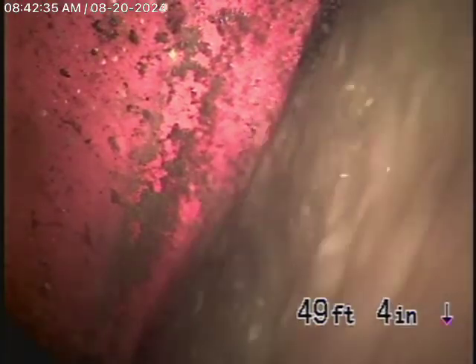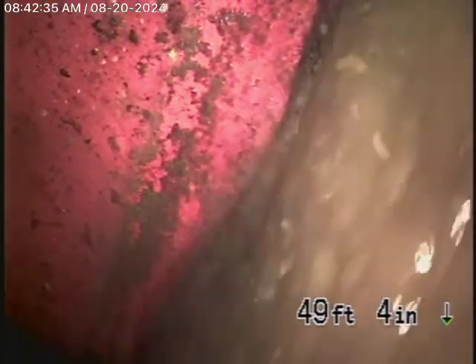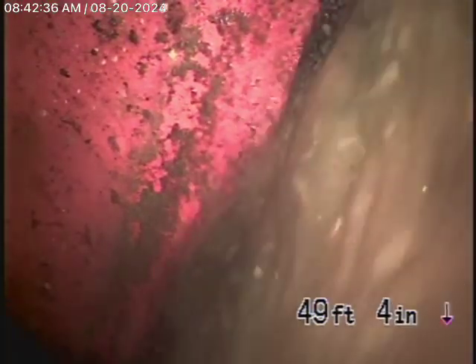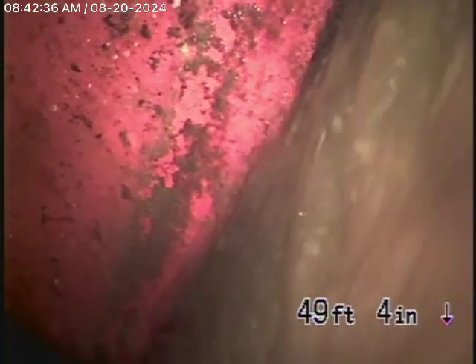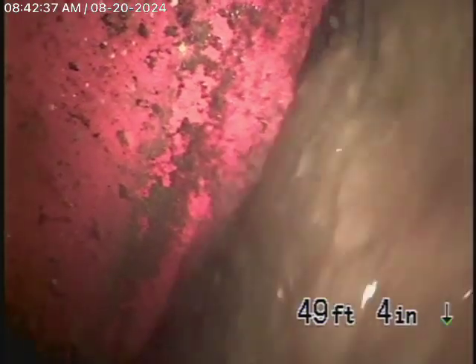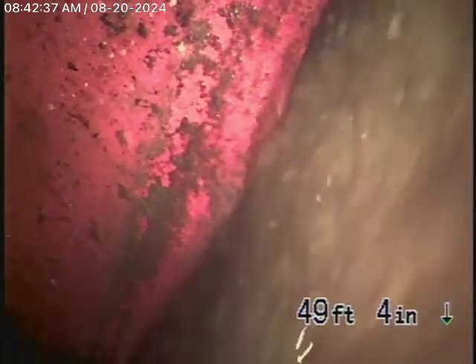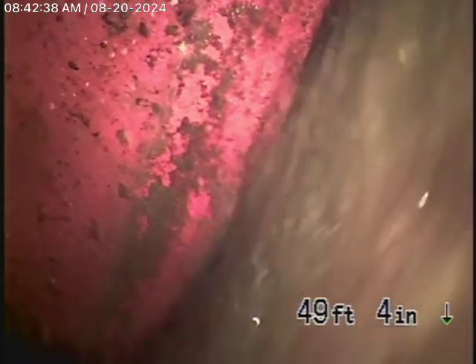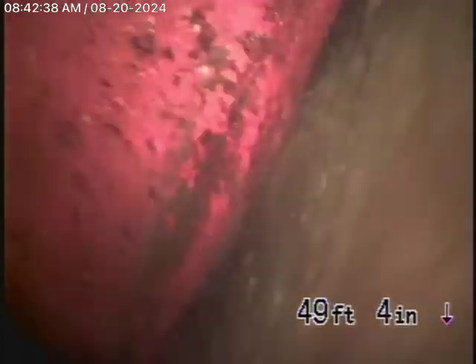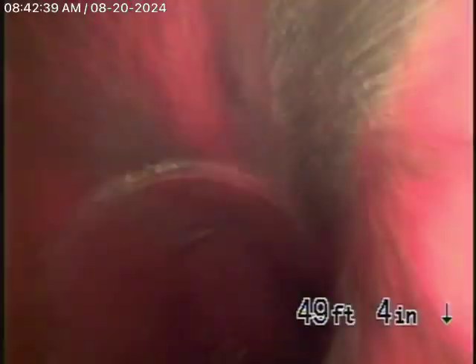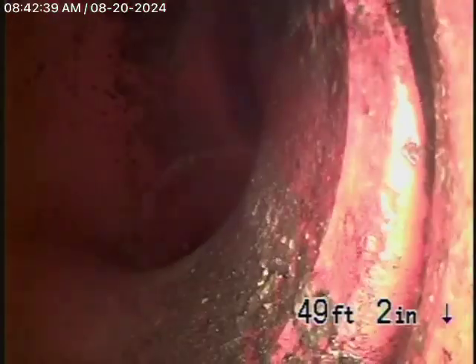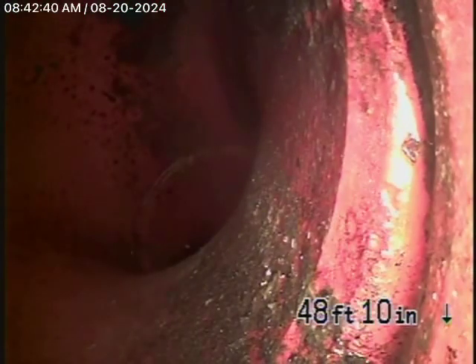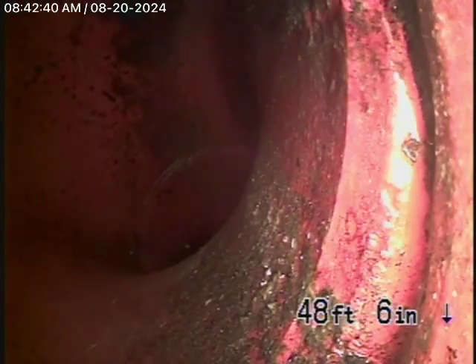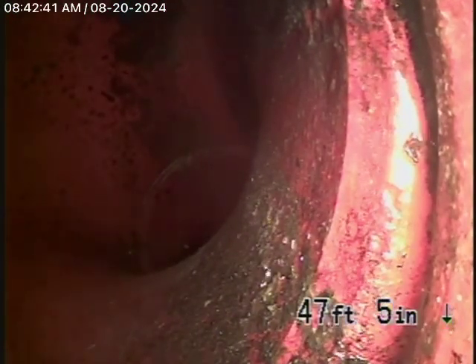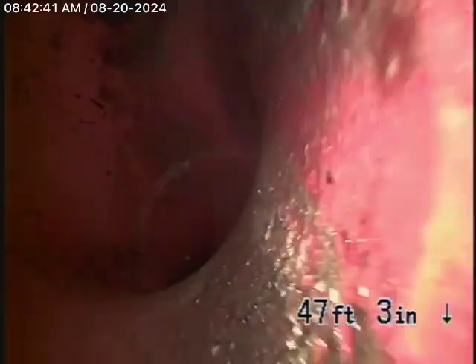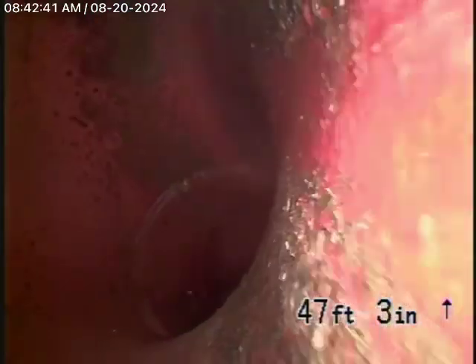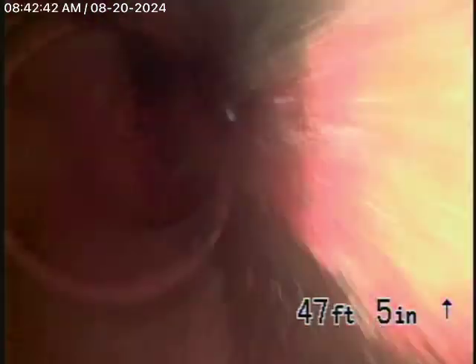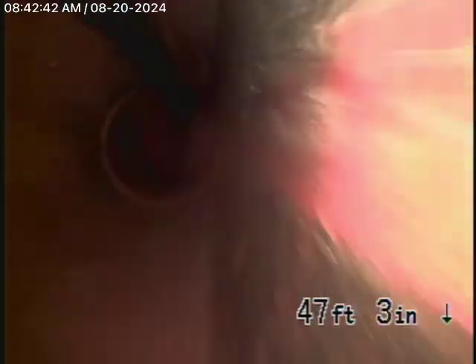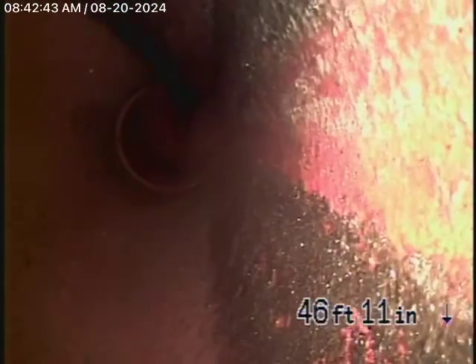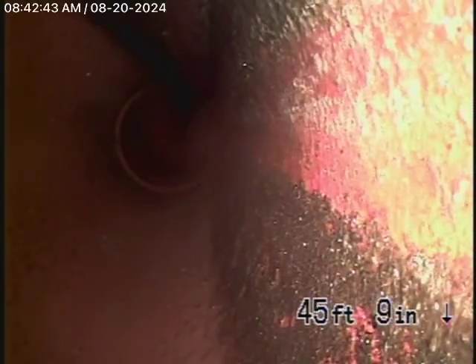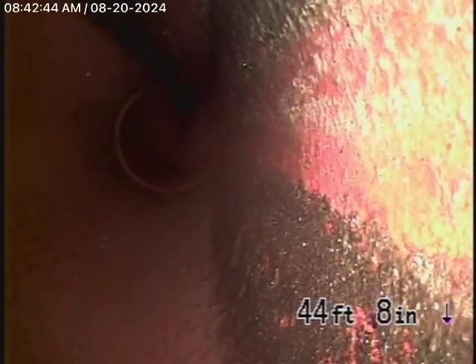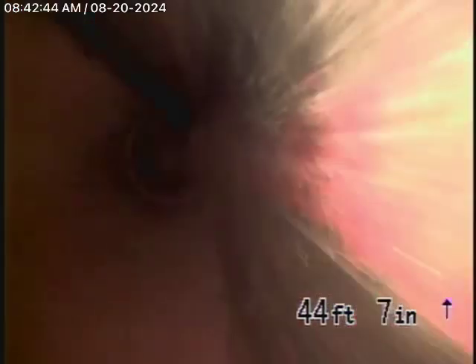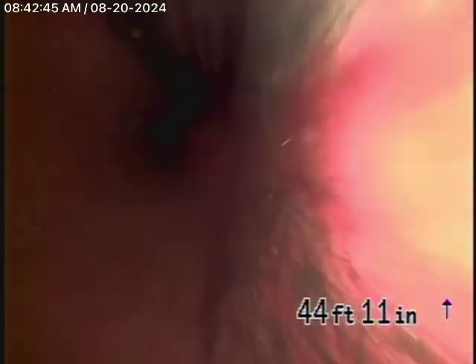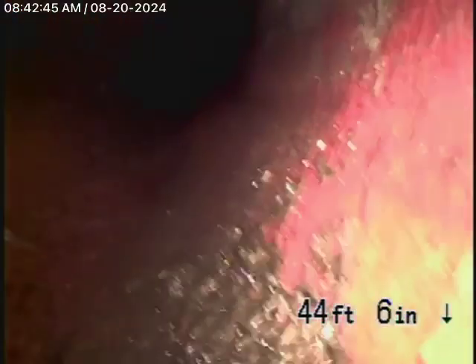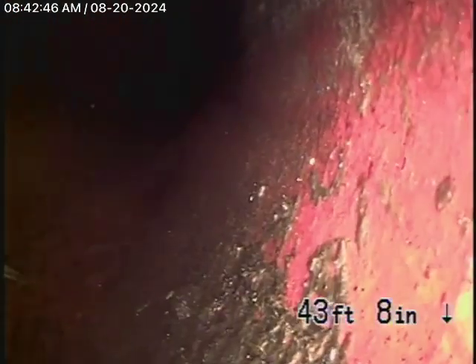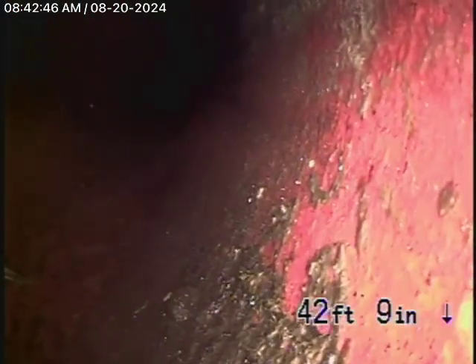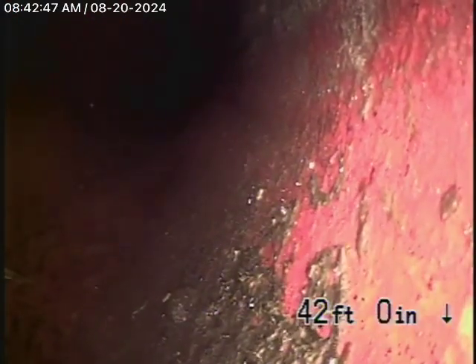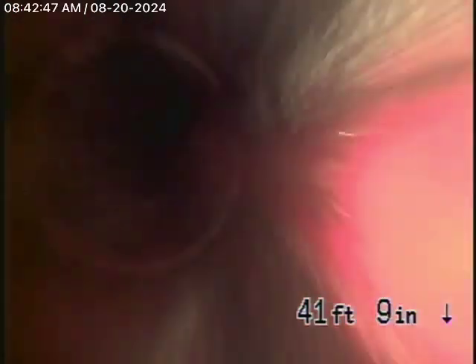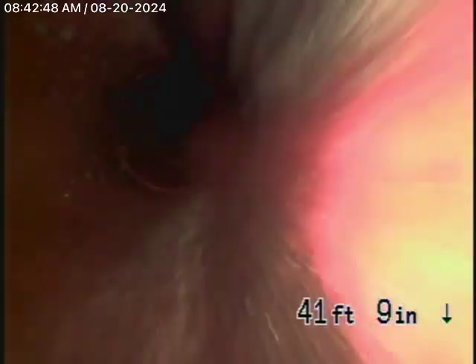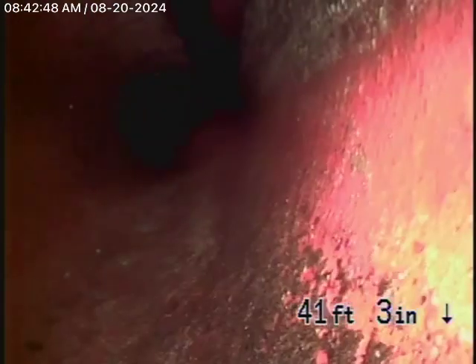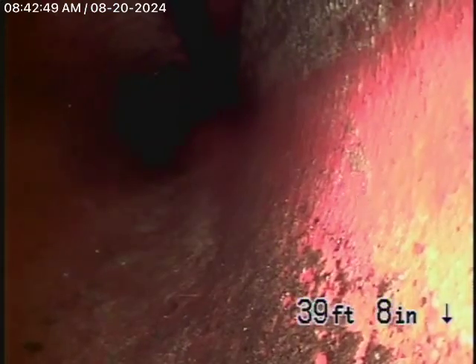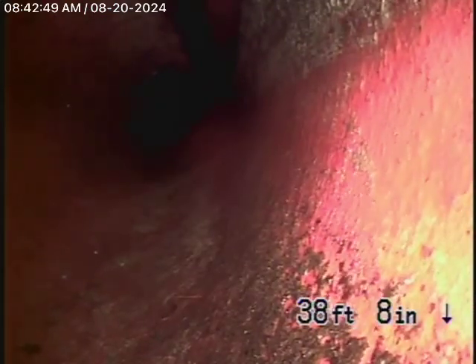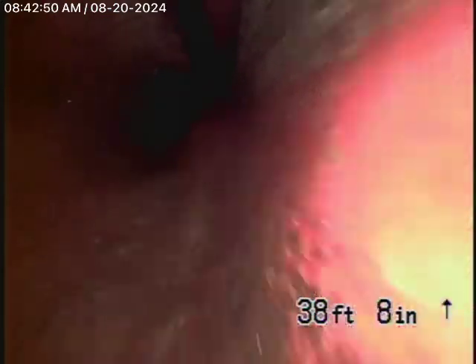We're going to bring the camera back — just bear in mind this was all in good condition. We have a big 6-inch clay pipe coming back from the middle of the street towards the property. It's very clean, in nice condition, and it also has a very good grade going downhill.